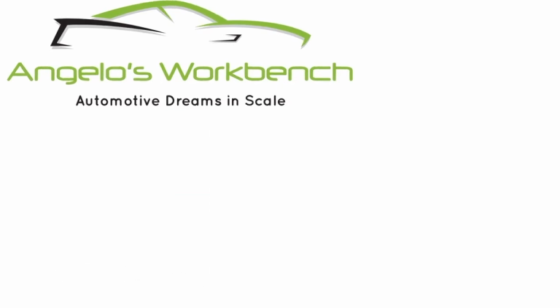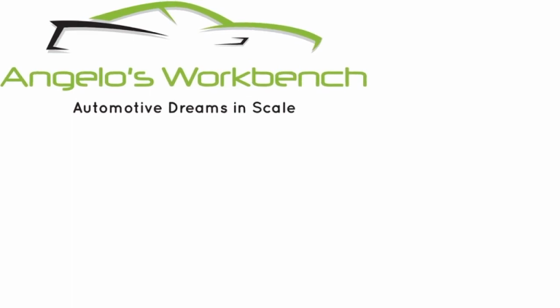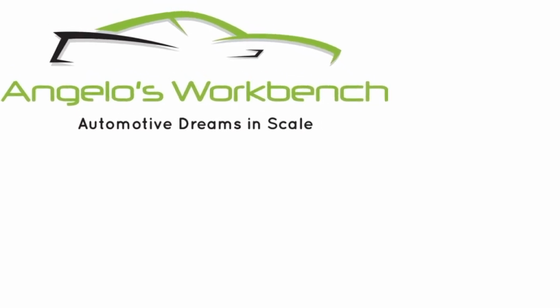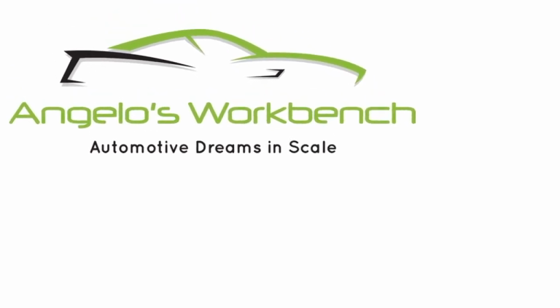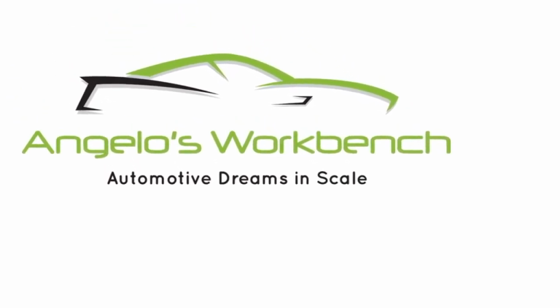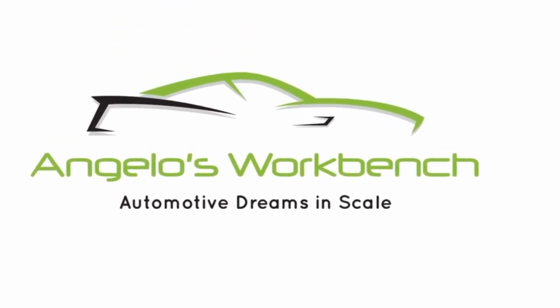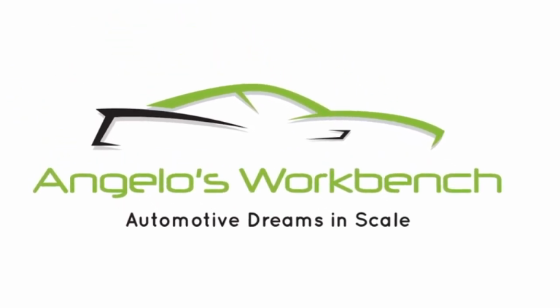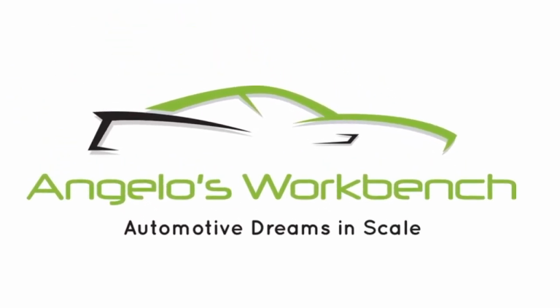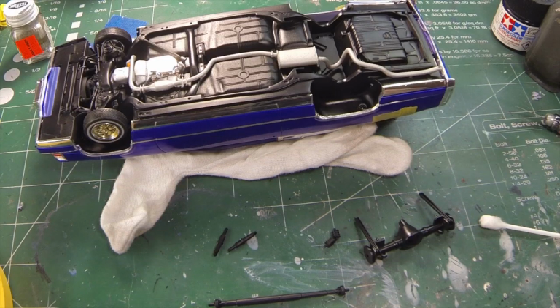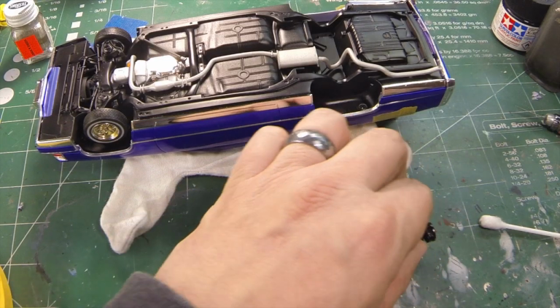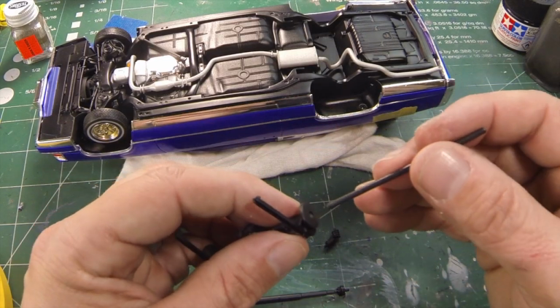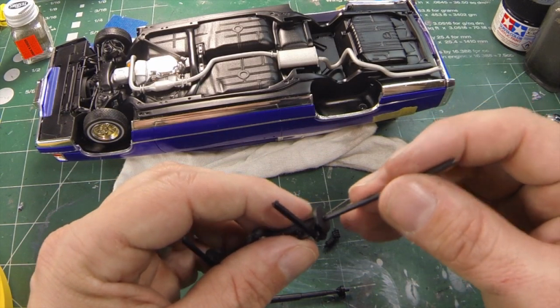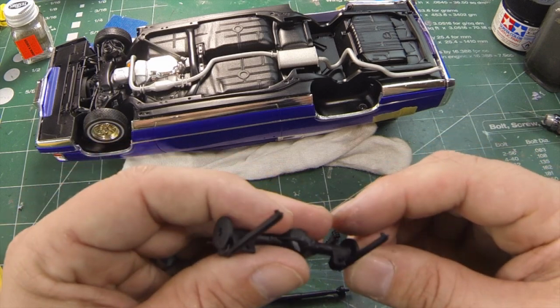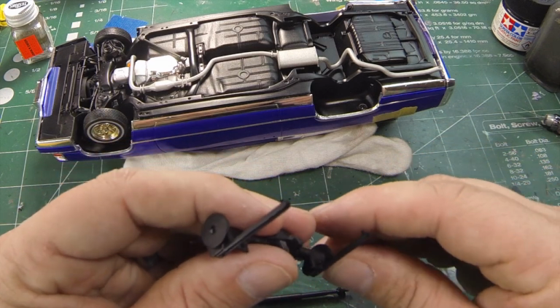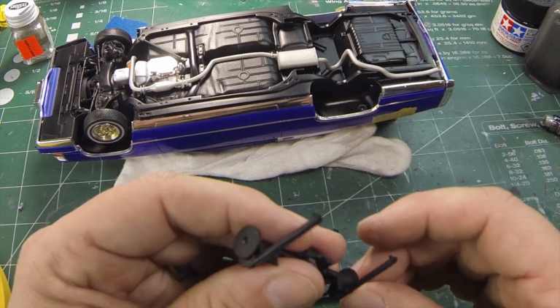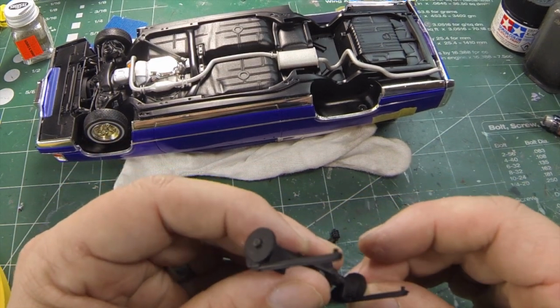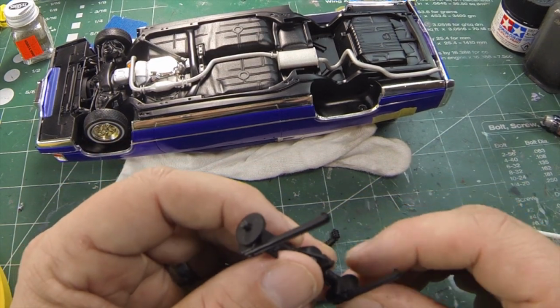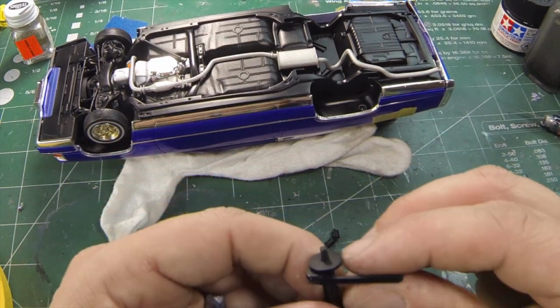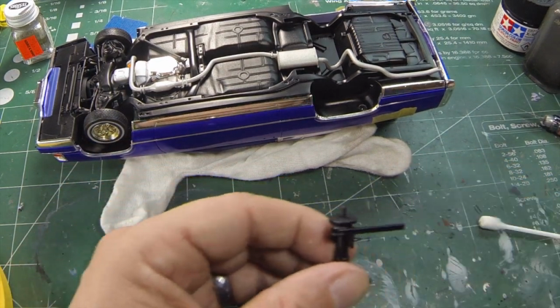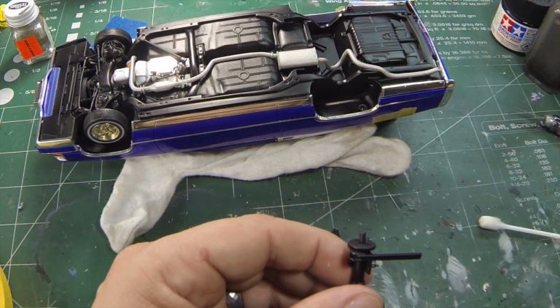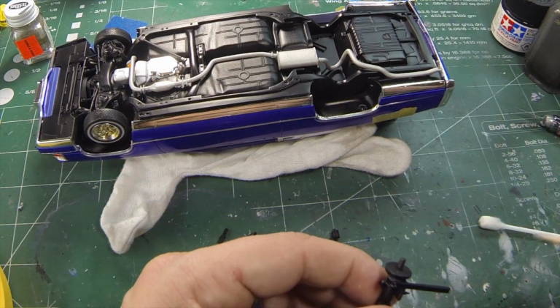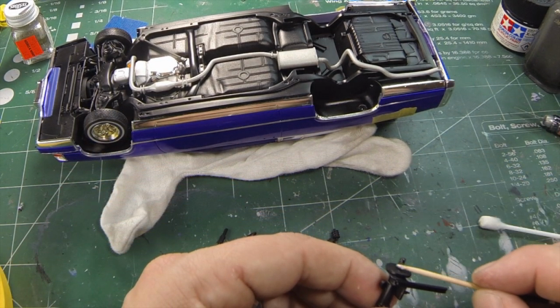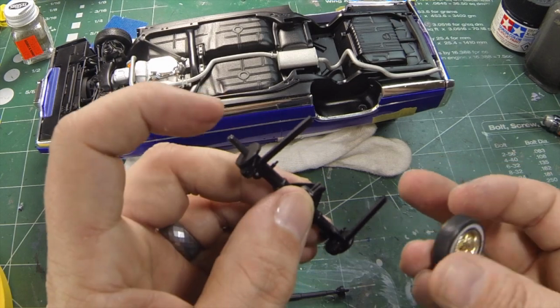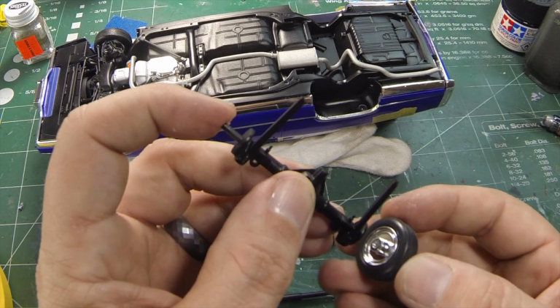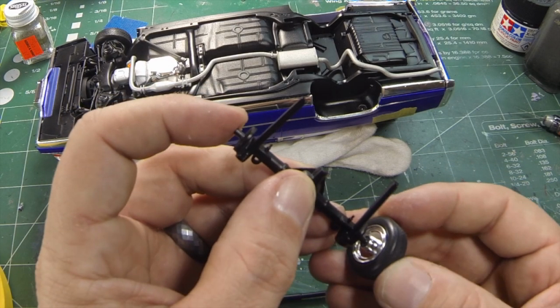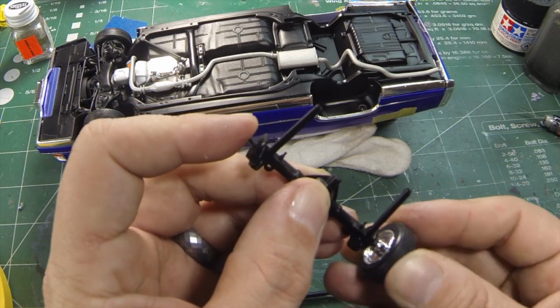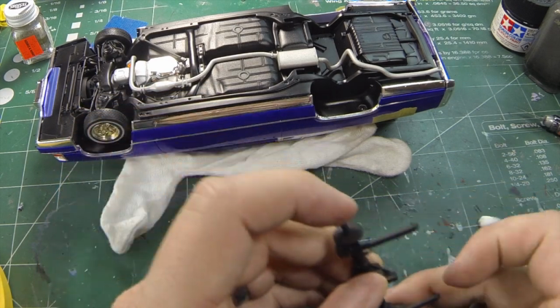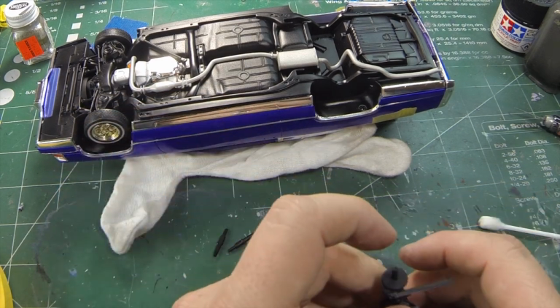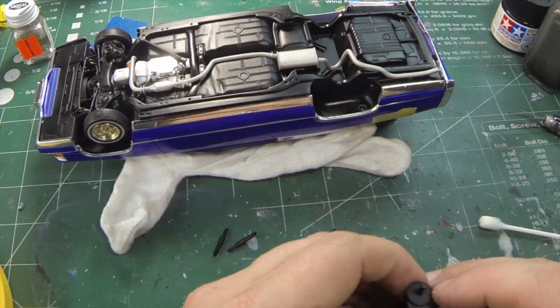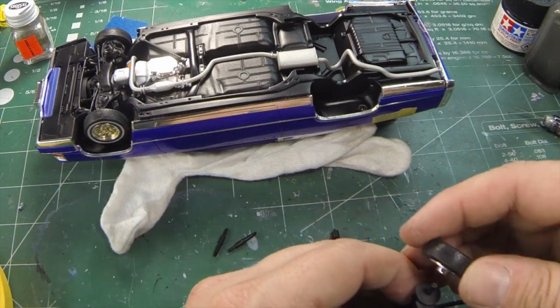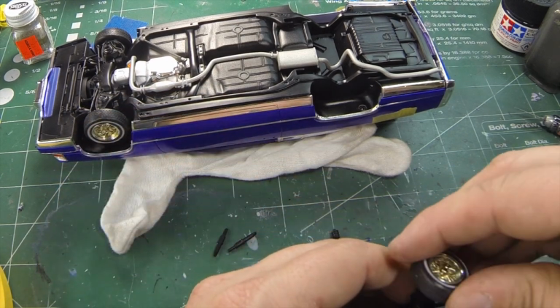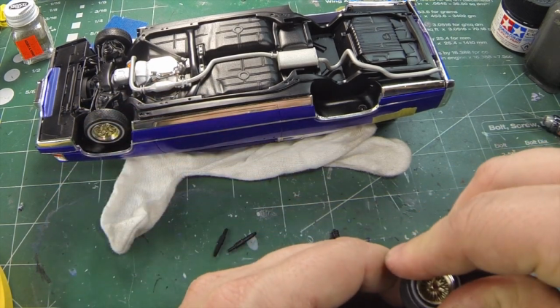Hi everybody, it's Angelo from Angelo's Workbench. Welcome back to video number four in the Revell Cadillac Lowrider Series. The interior has been attached to the body and the body has been attached to the chassis. Now the only thing that is left is the rear axle.